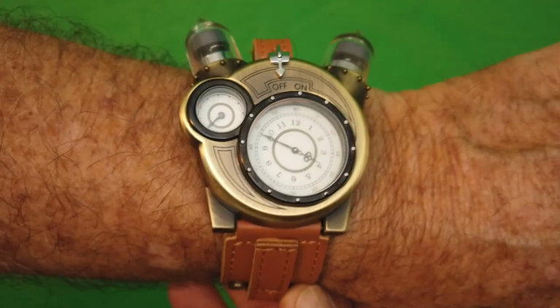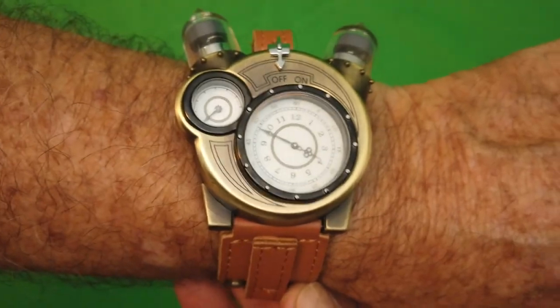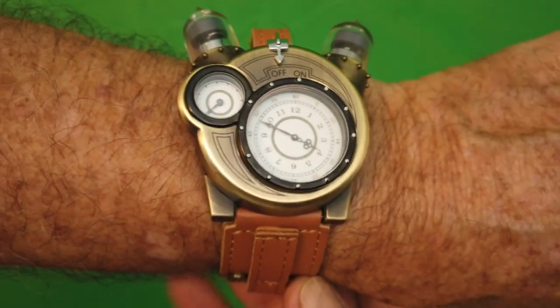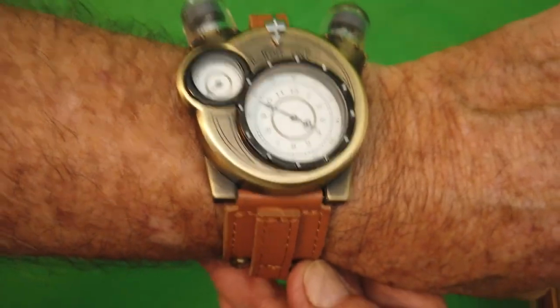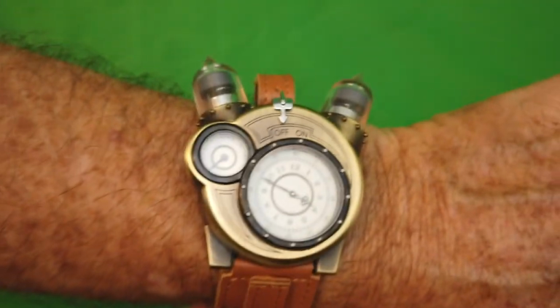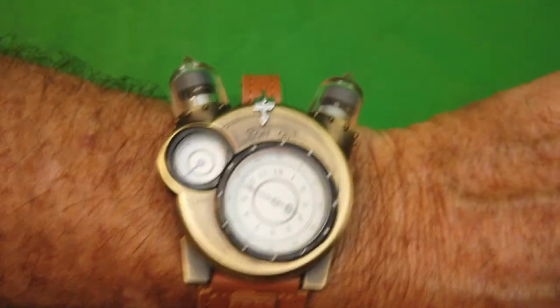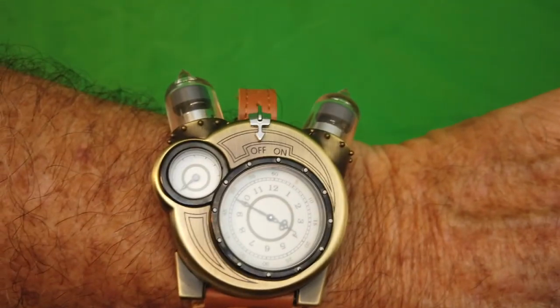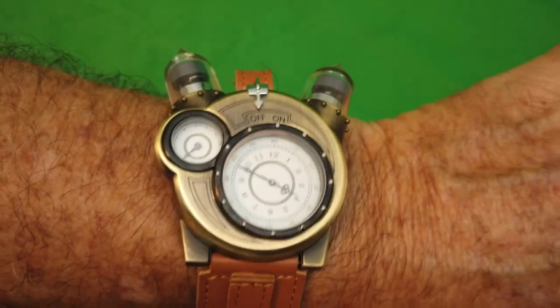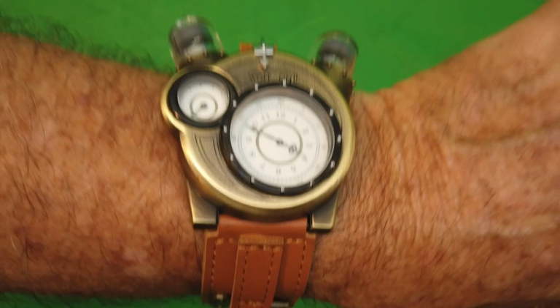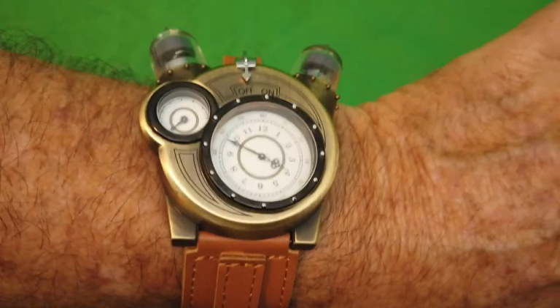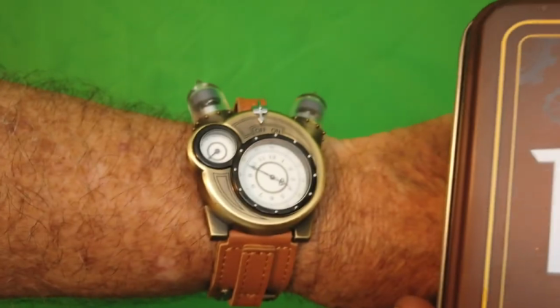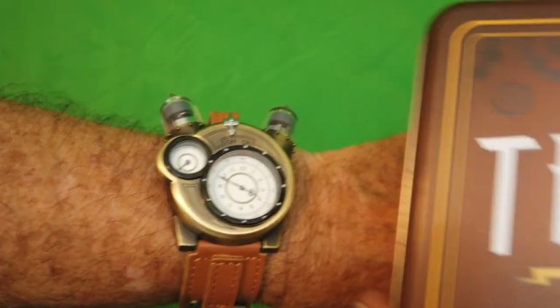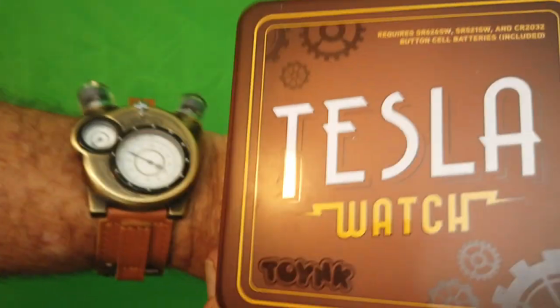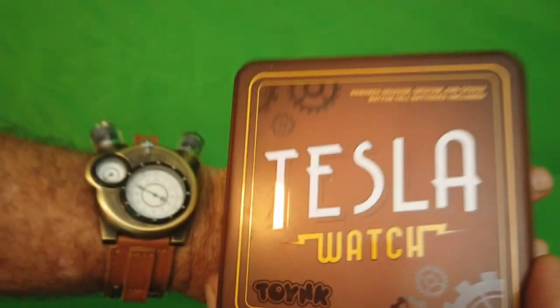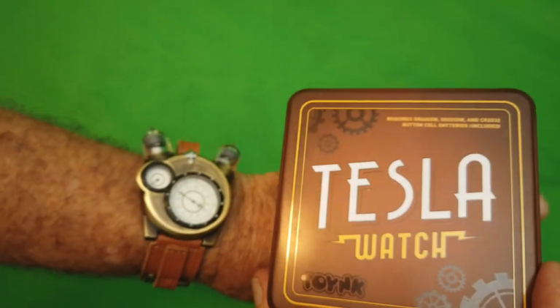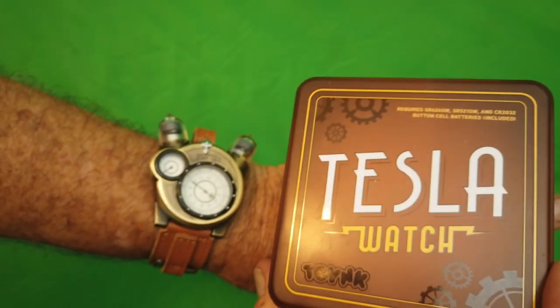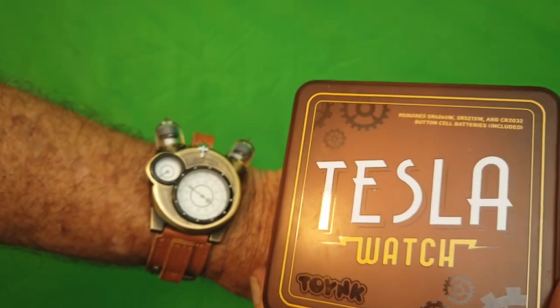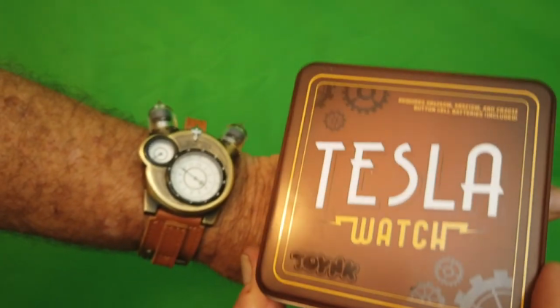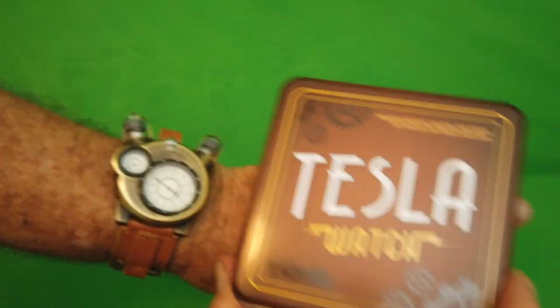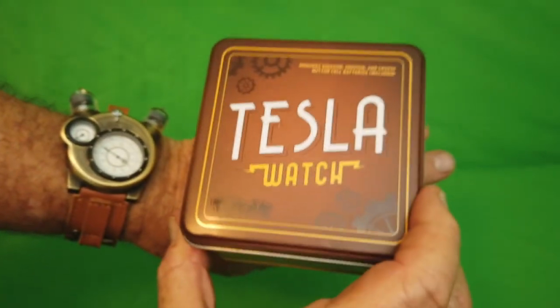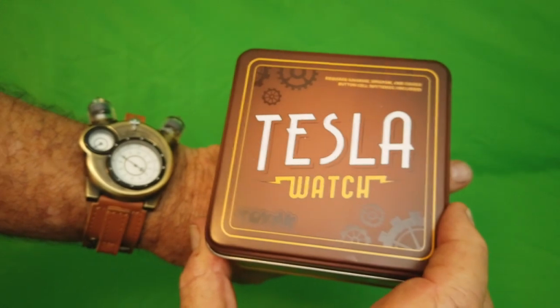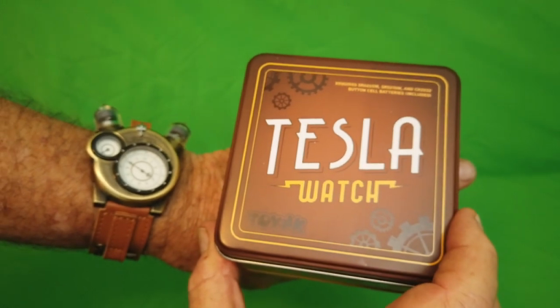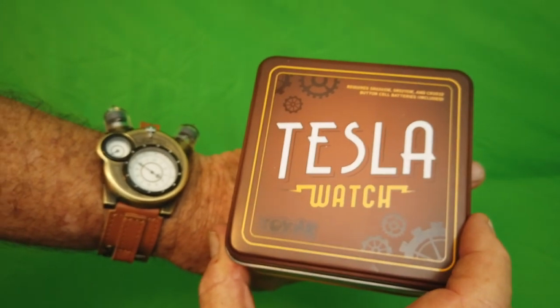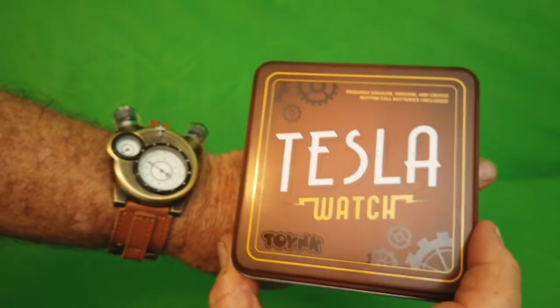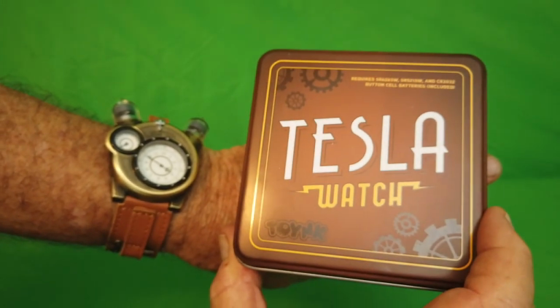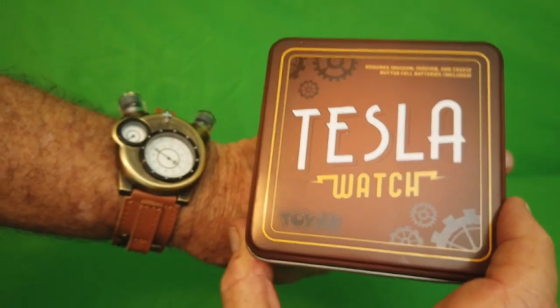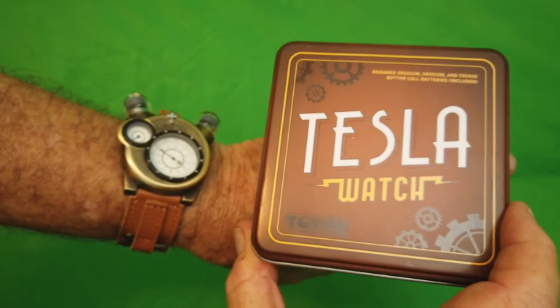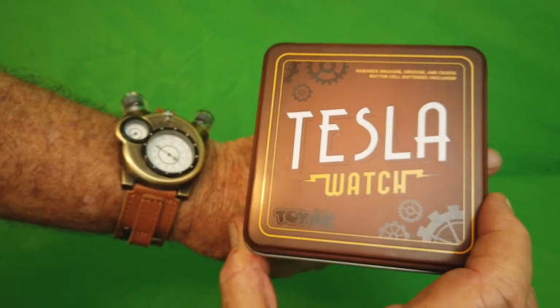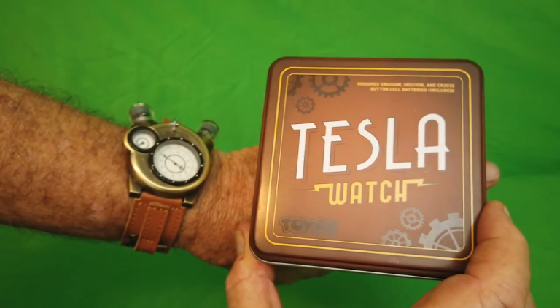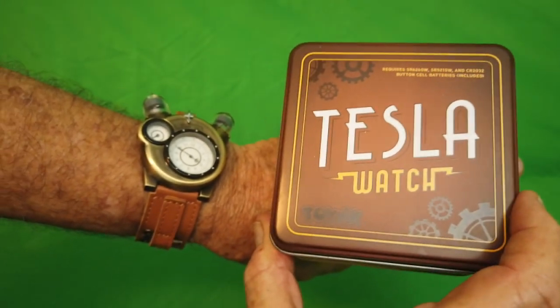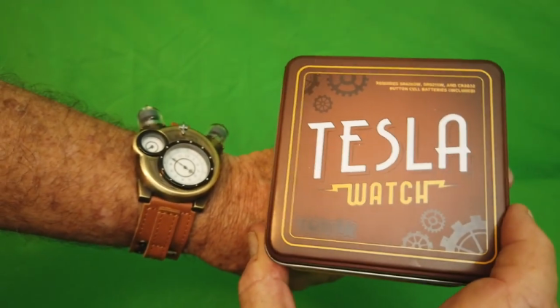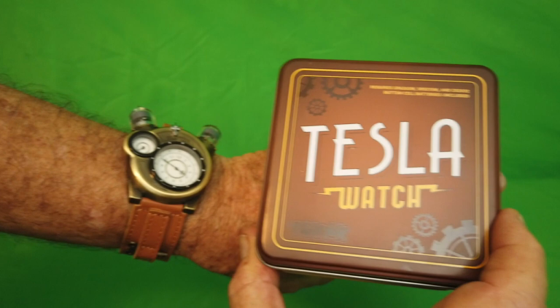I love it. This is the Tesla steampunk watch — you know what, I'm gonna say buy it now.